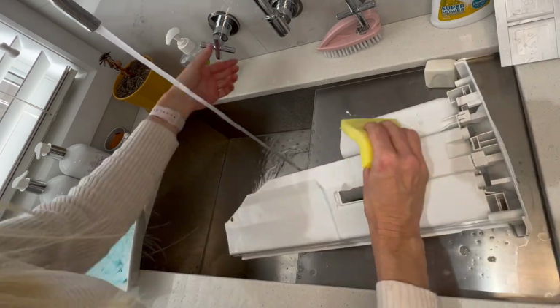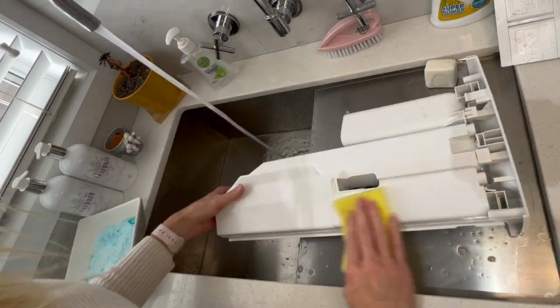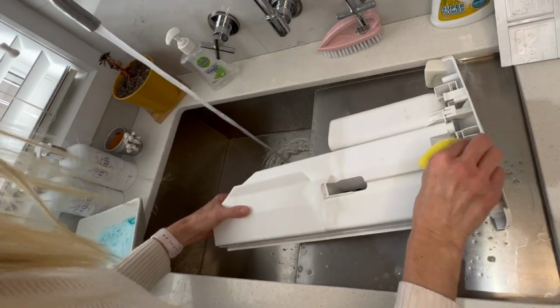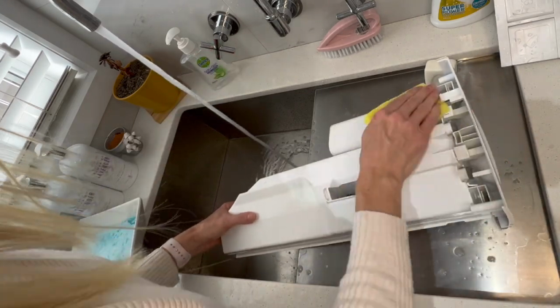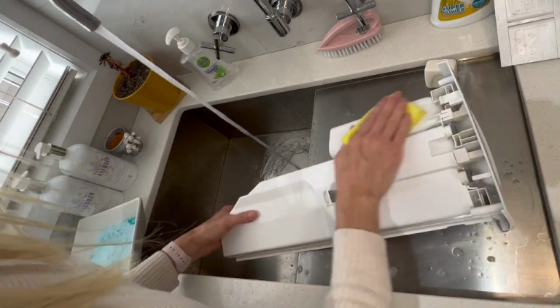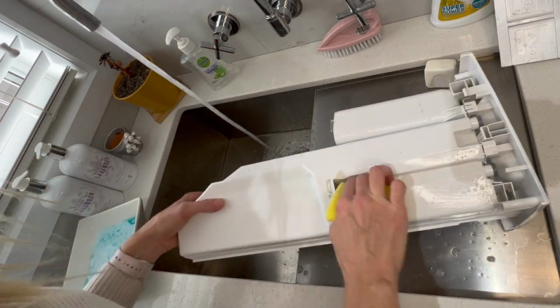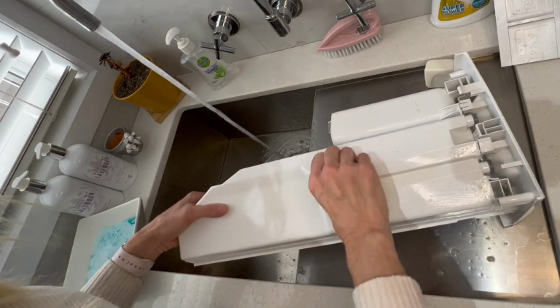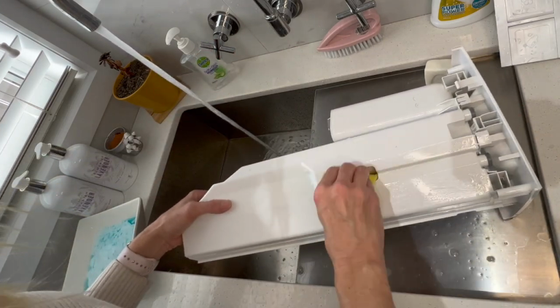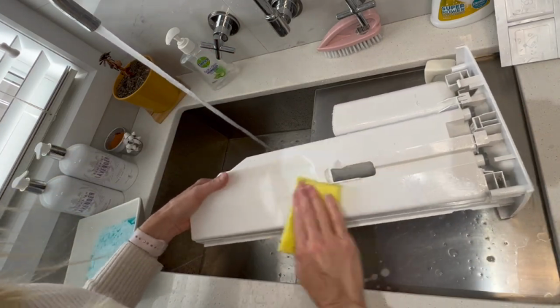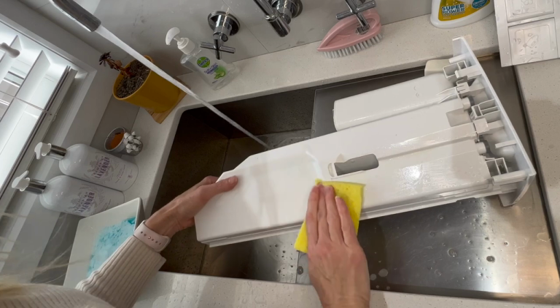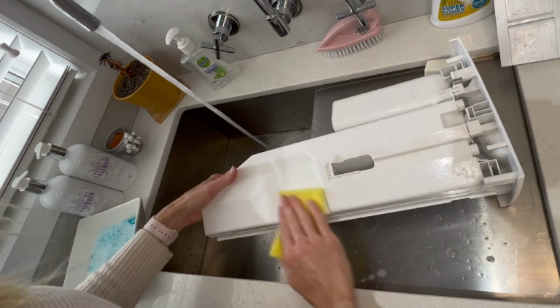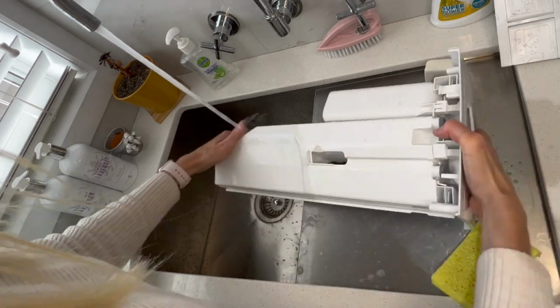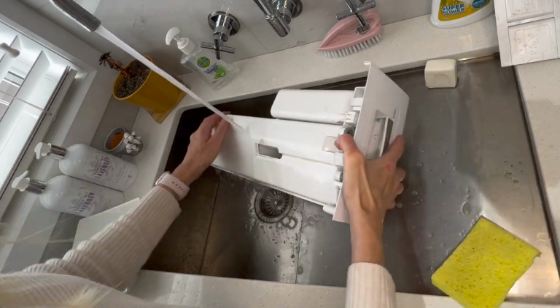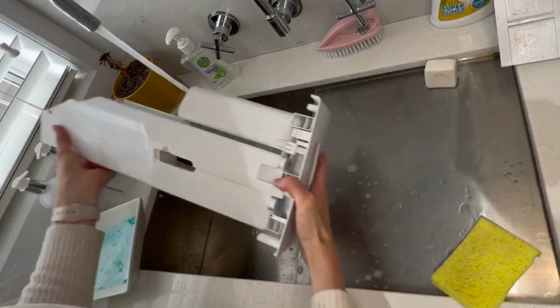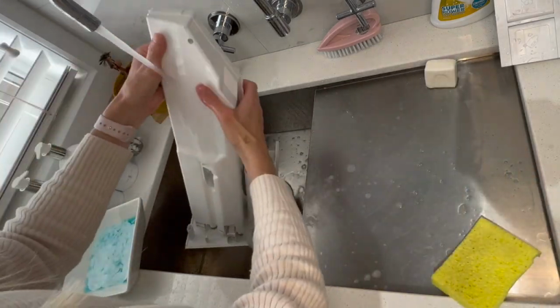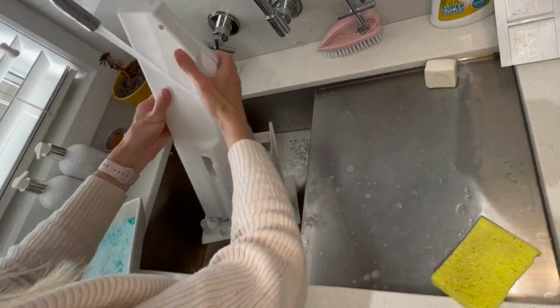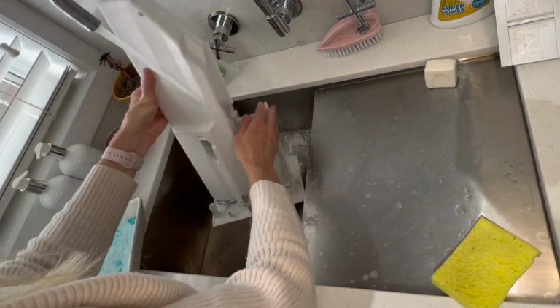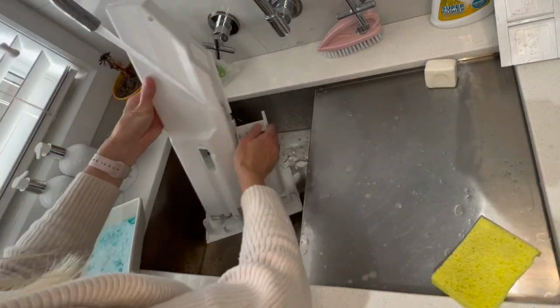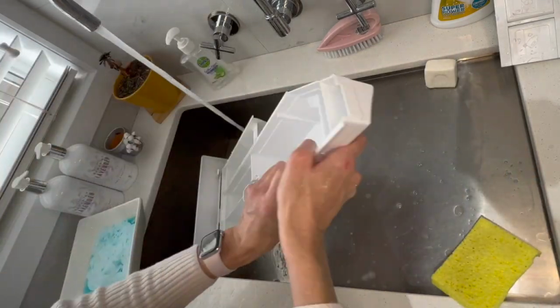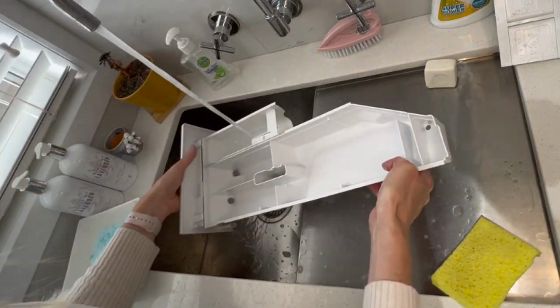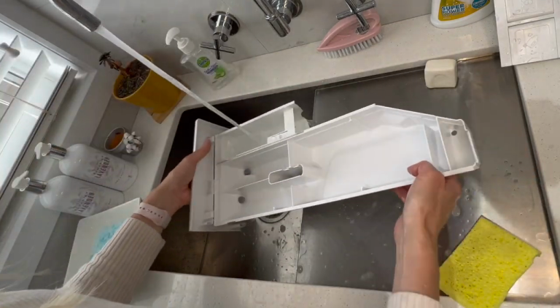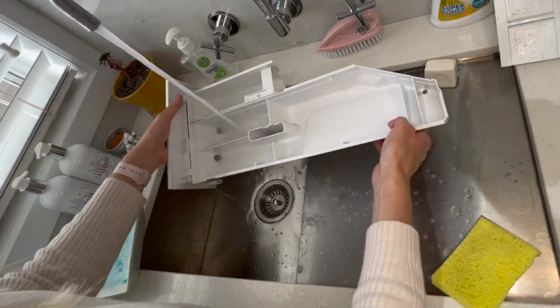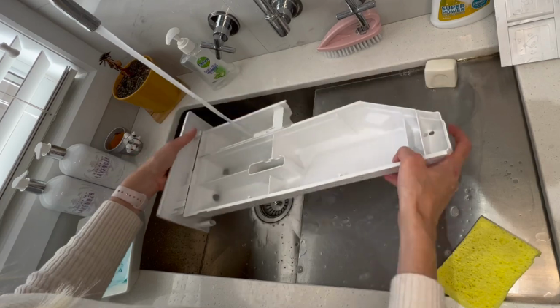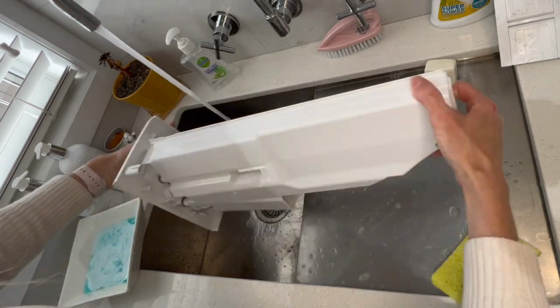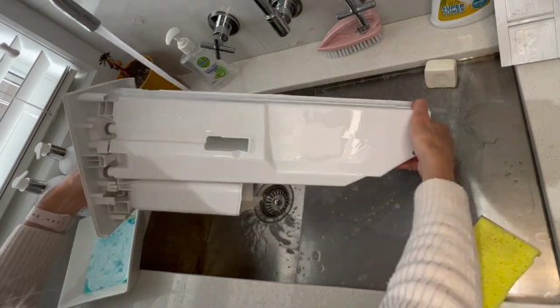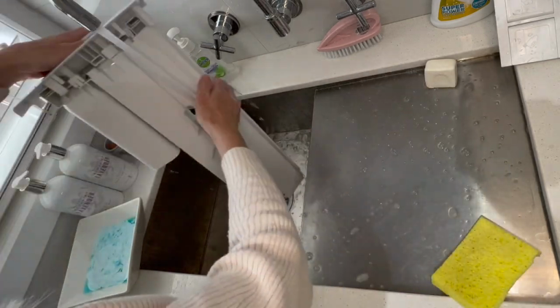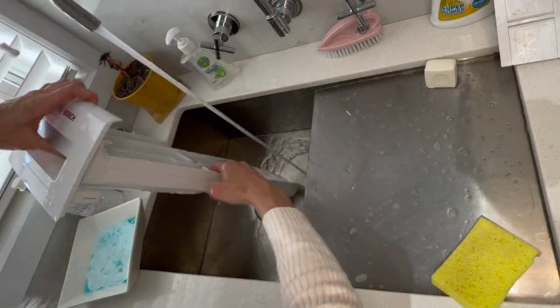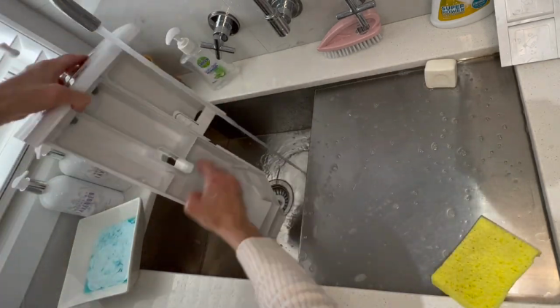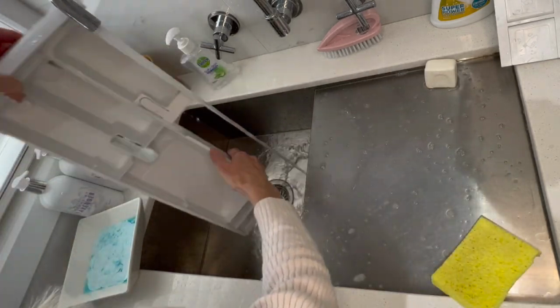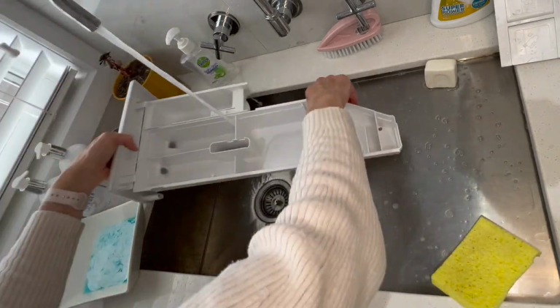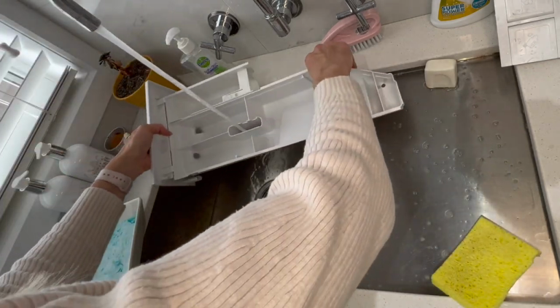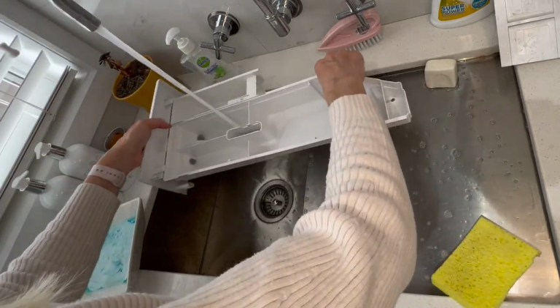Tell me, what sort of washing machine do you have? Do you have a front loader or a top loader? I used to have a top loader and I really miss it because I could put my blankets in there without a problem, but I also love my front loader as well.